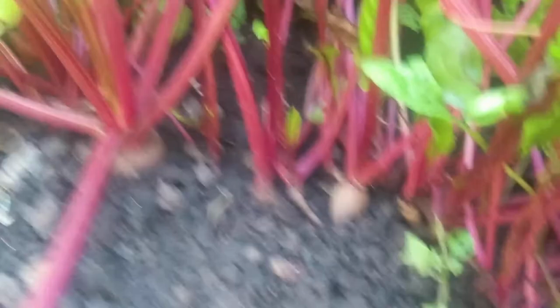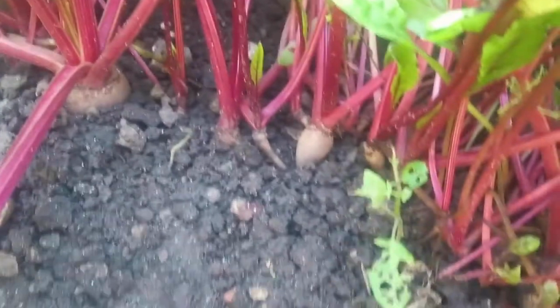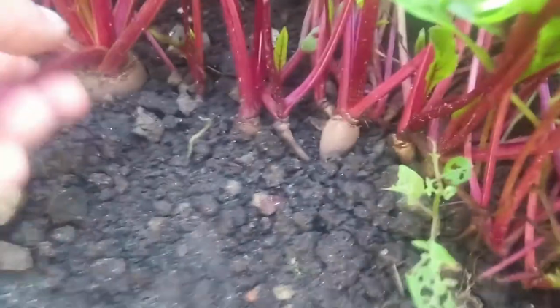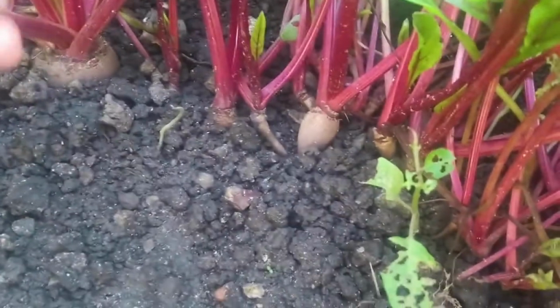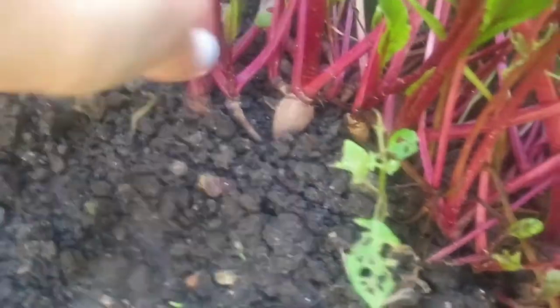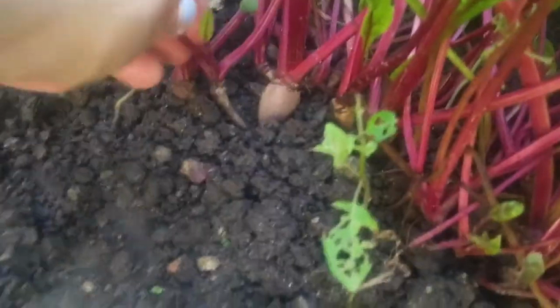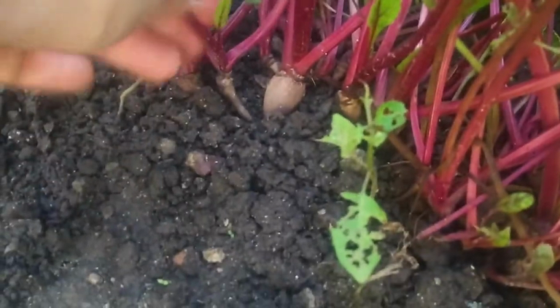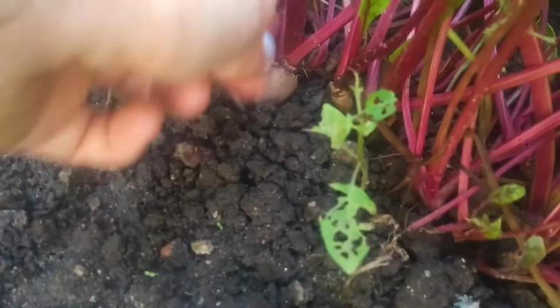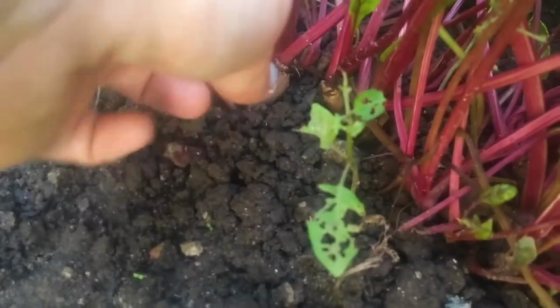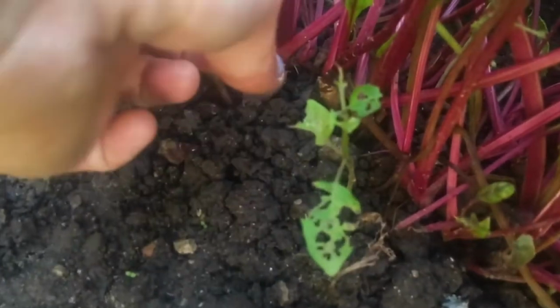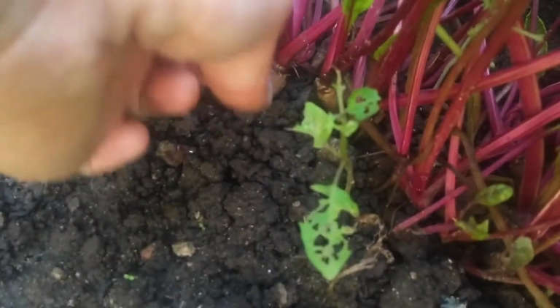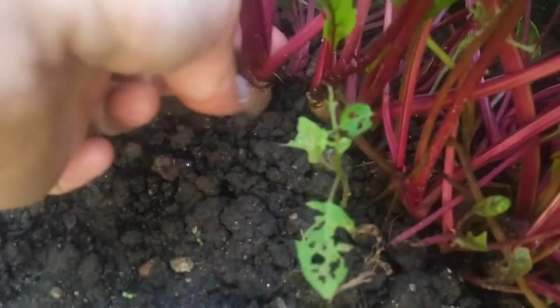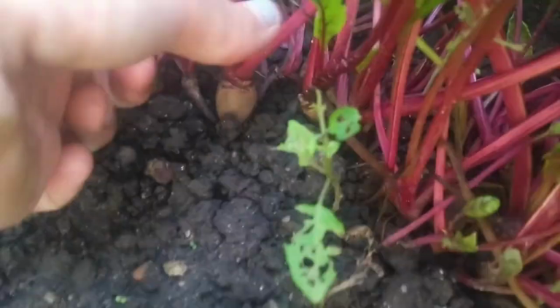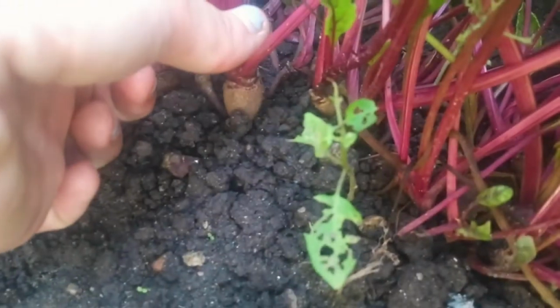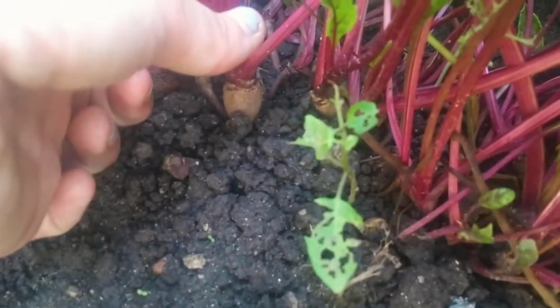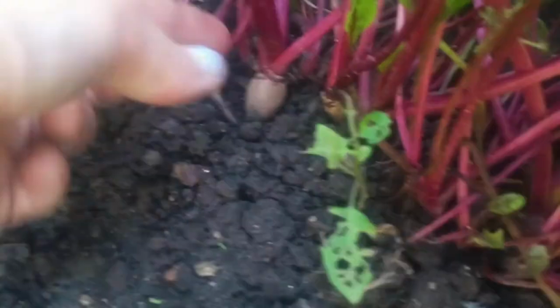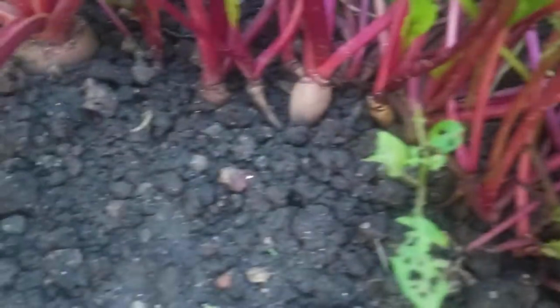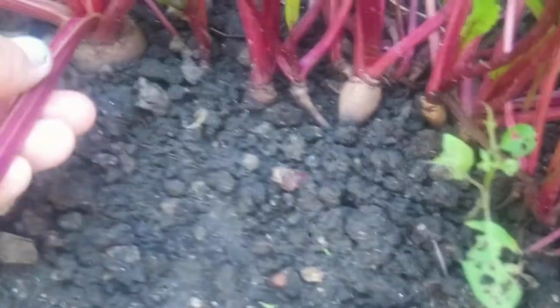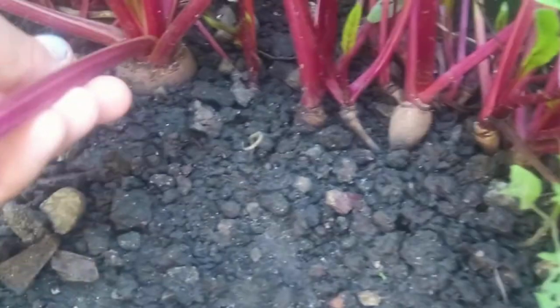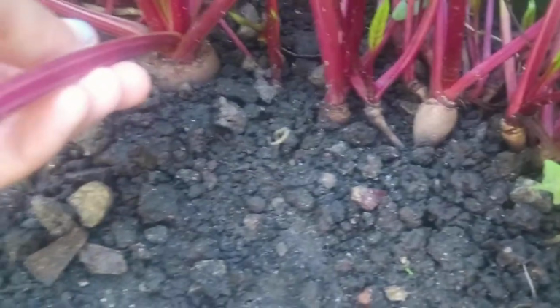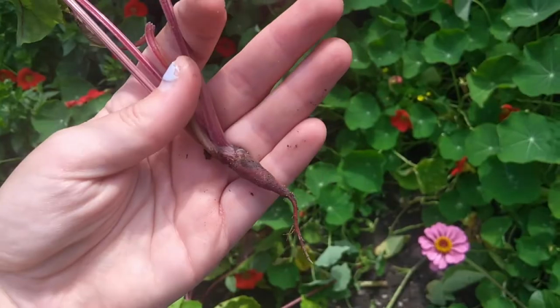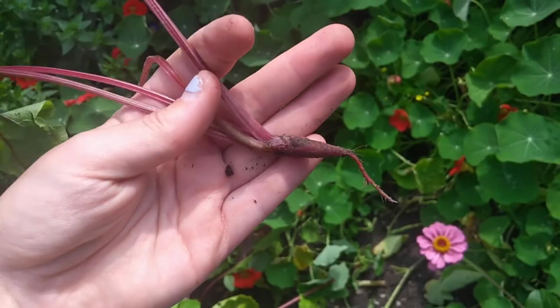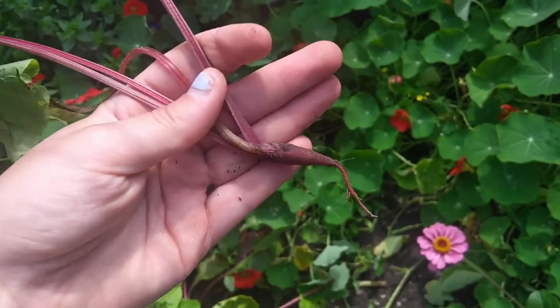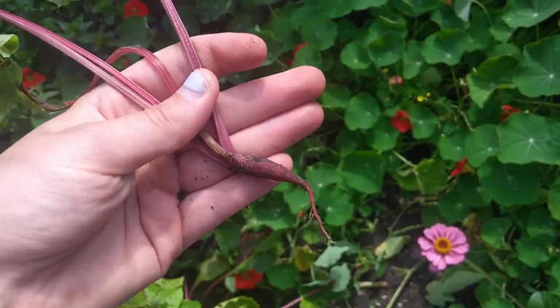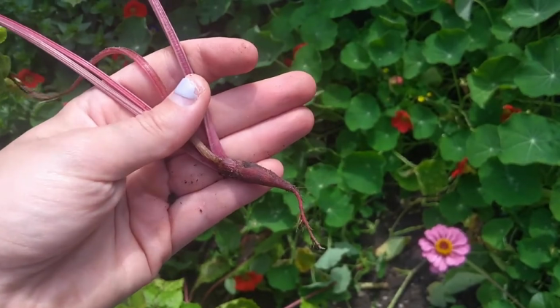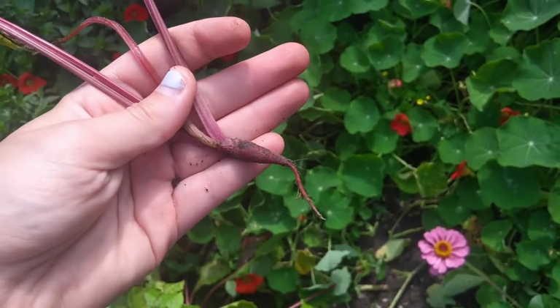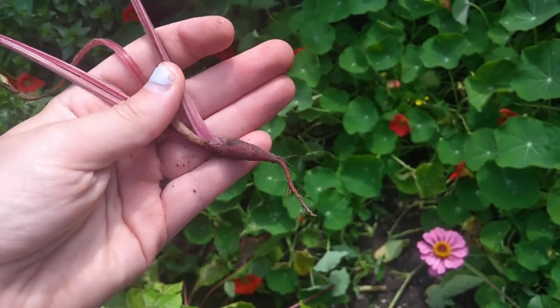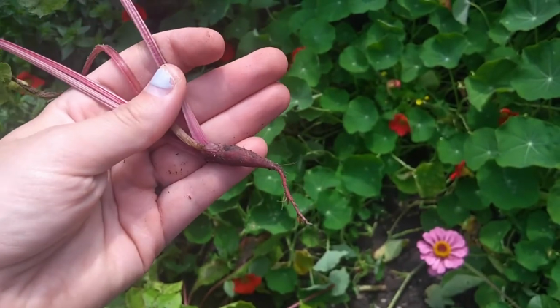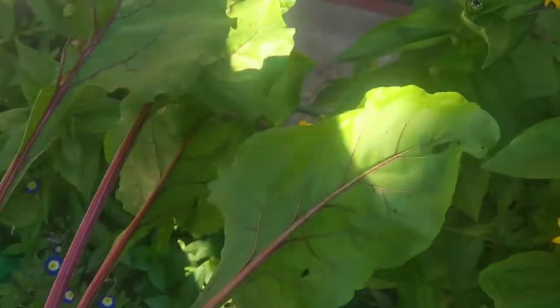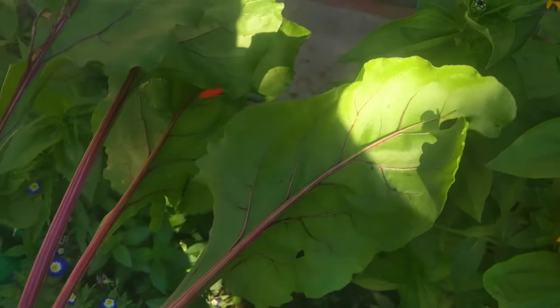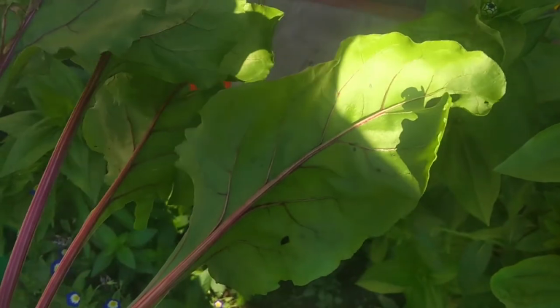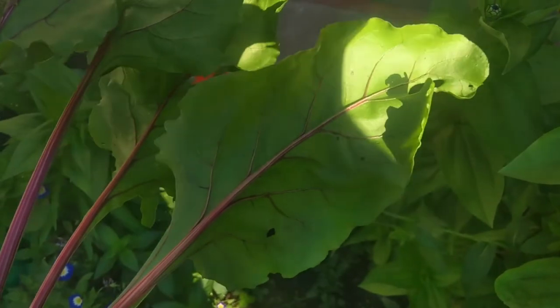As you can see, this is what it looks like when your beets need thinning because it's overcrowded. You can either pull them out and replant them somewhere else, or in my case, I'm going to bring this inside and just eat it as is, because the entire green tops are edible.